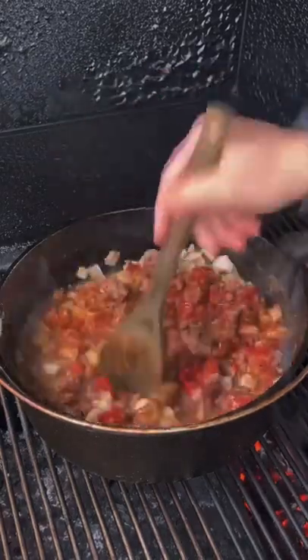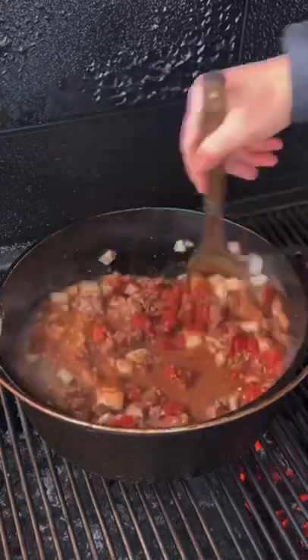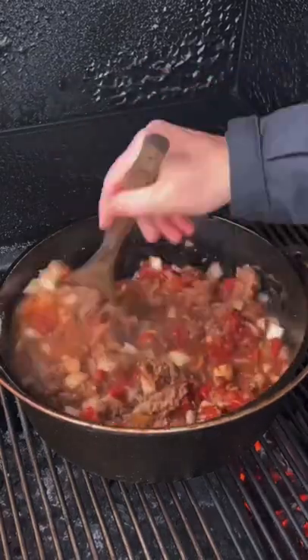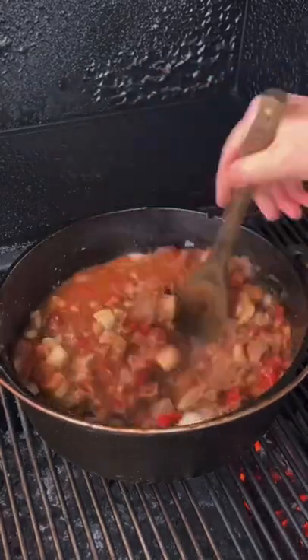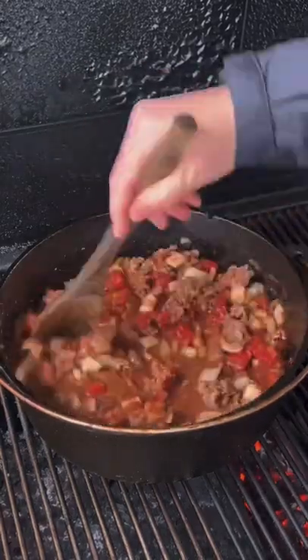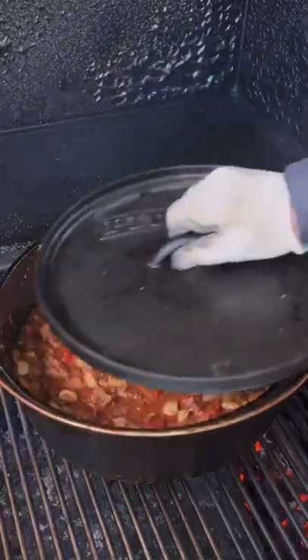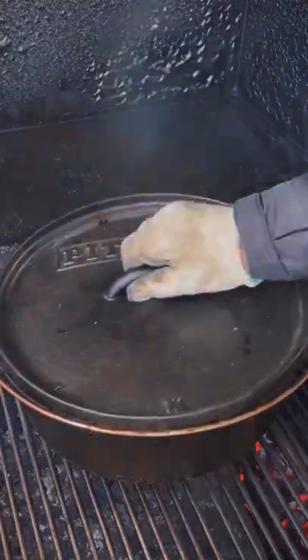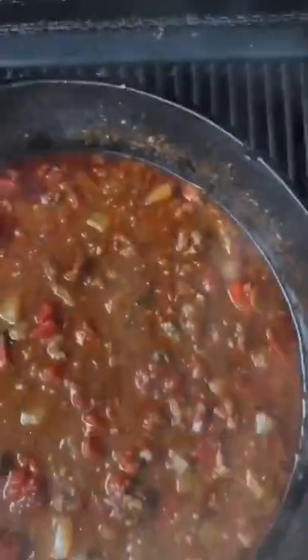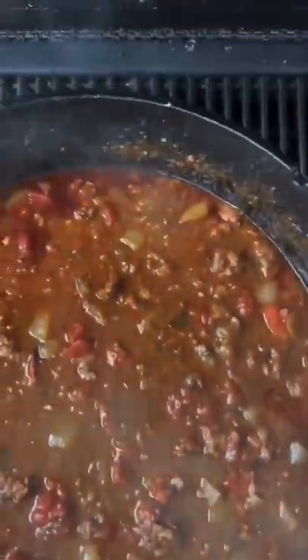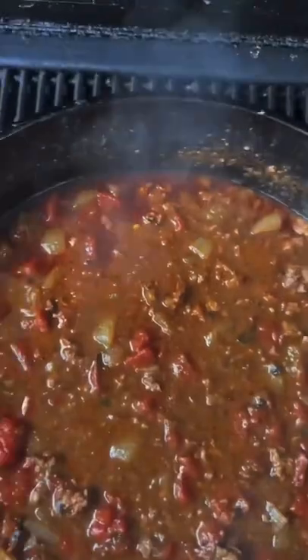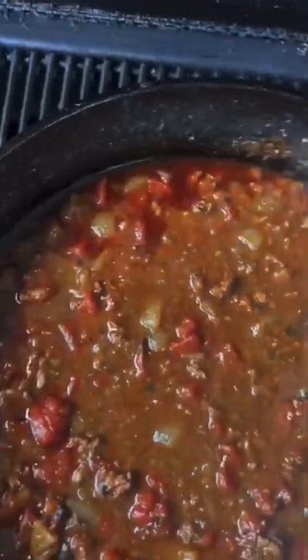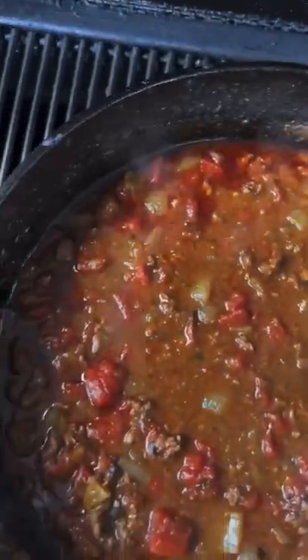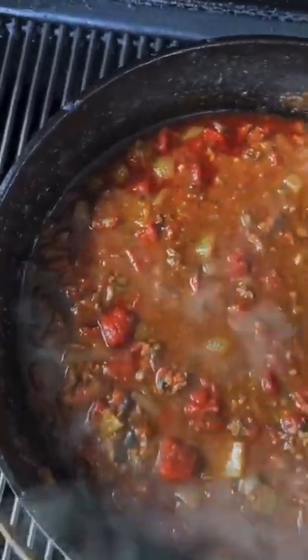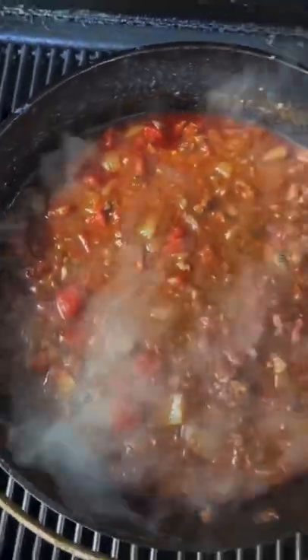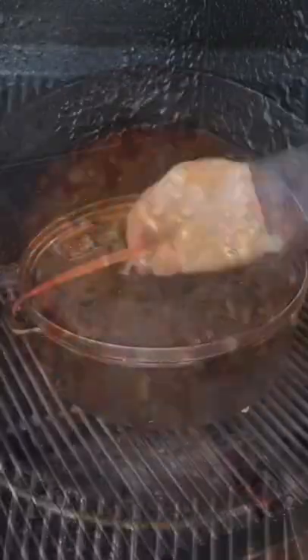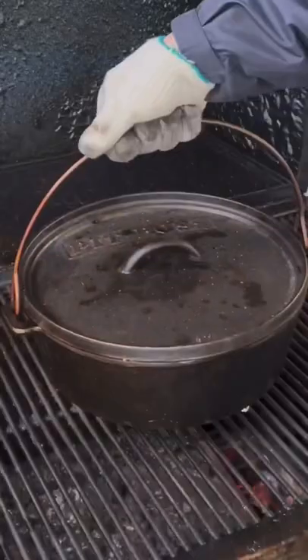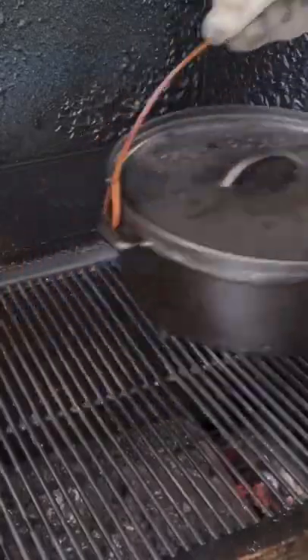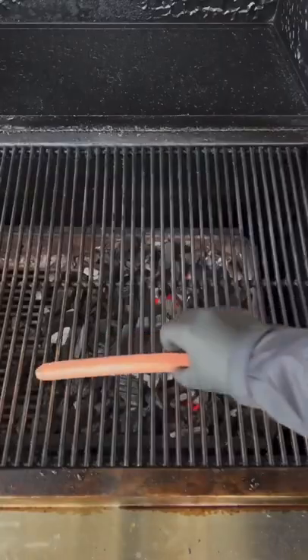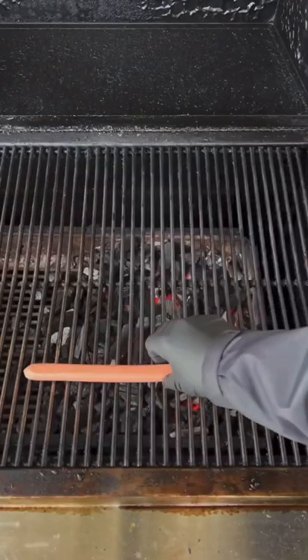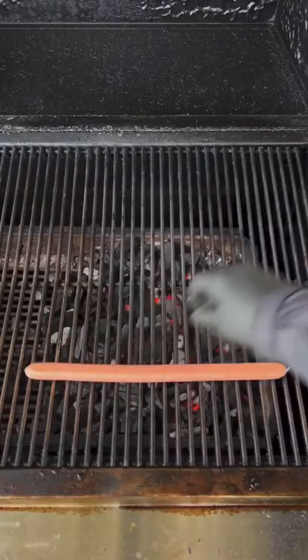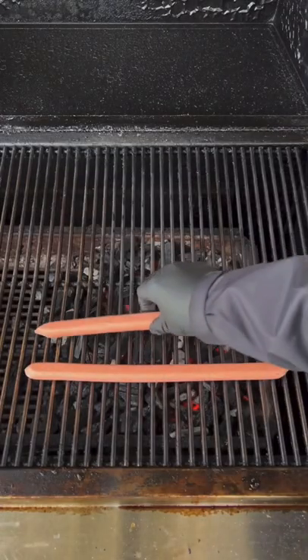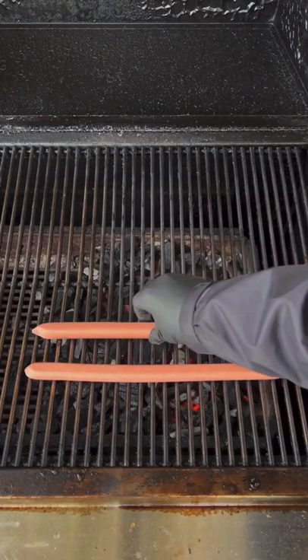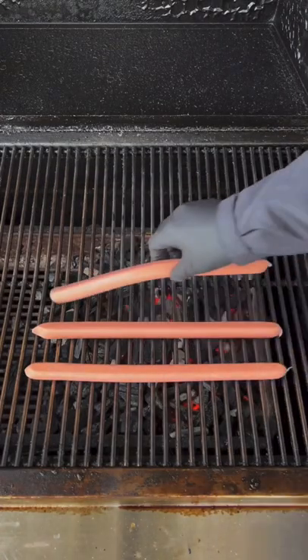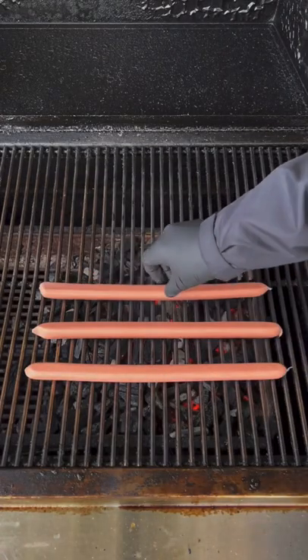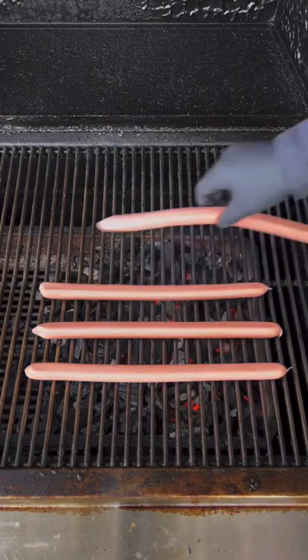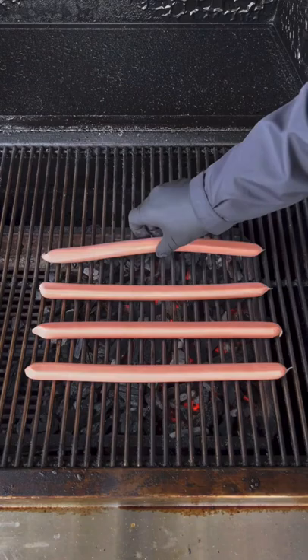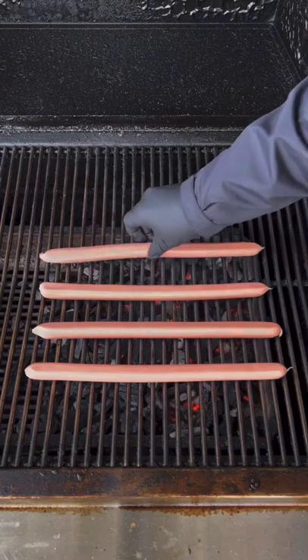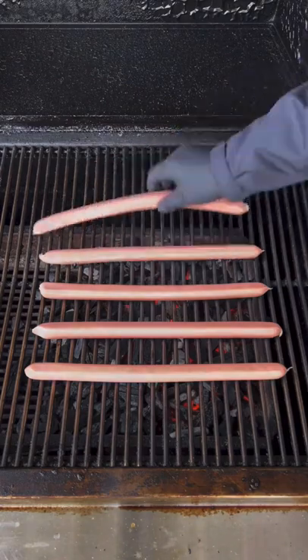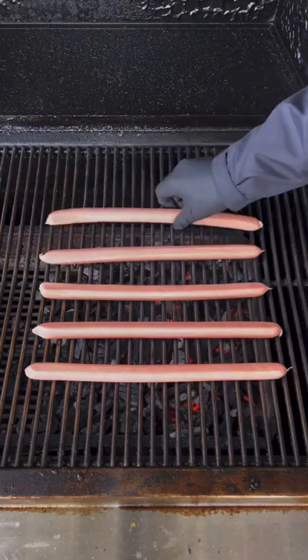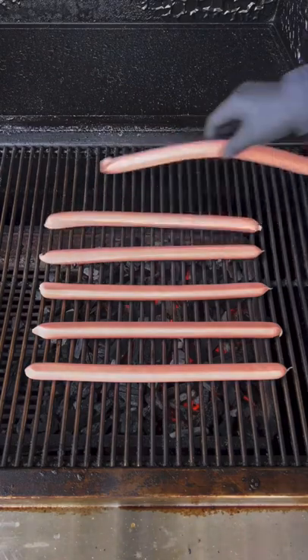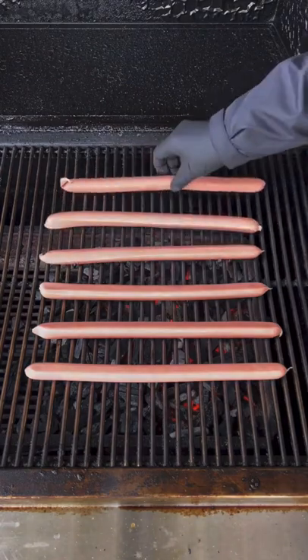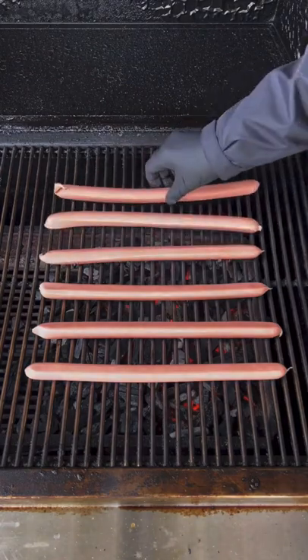Mix it well and break up that bison meat — leave it chunky if you like it that way. Three hours in, we're going to remove it, set it to the side, and get a grill on our dogs.